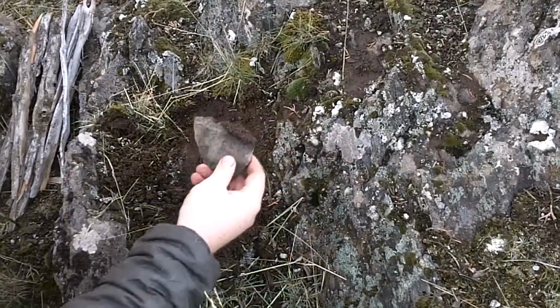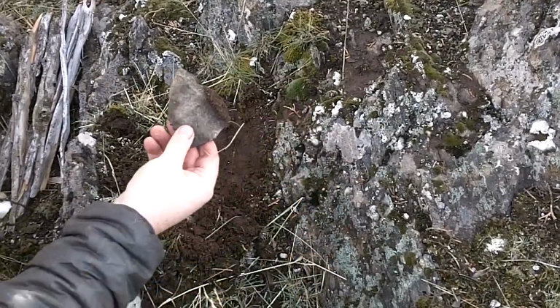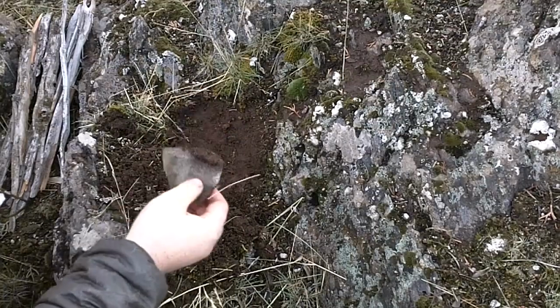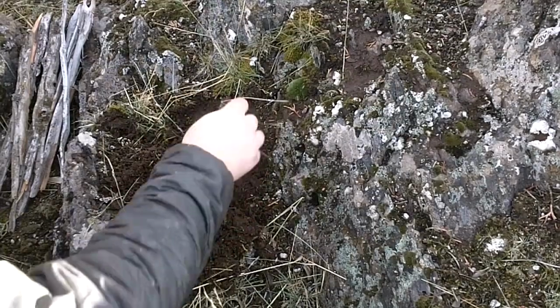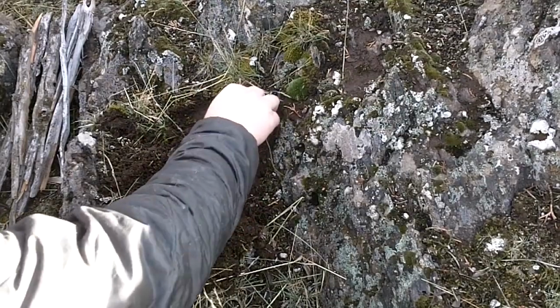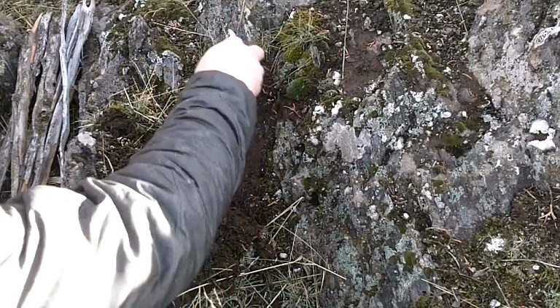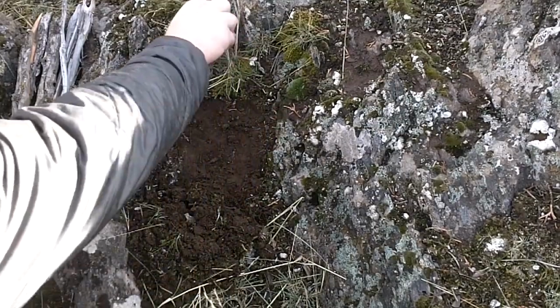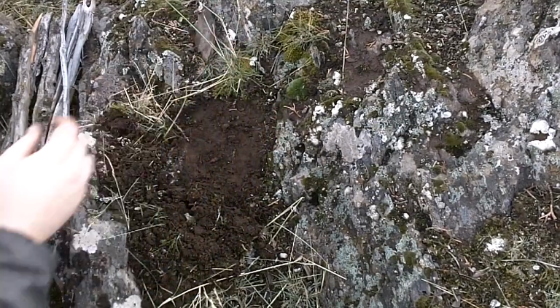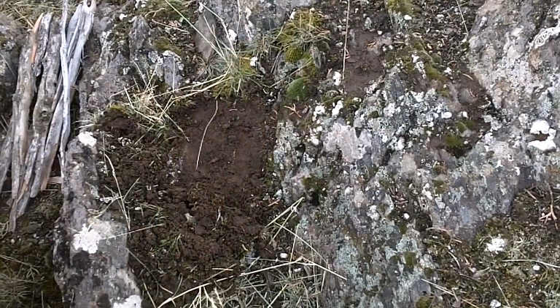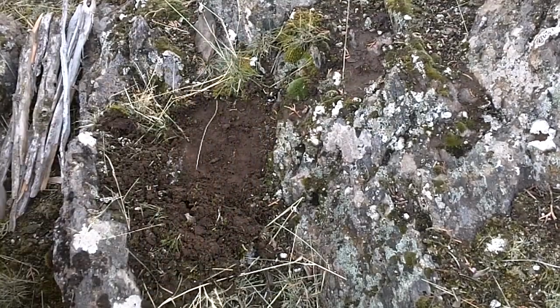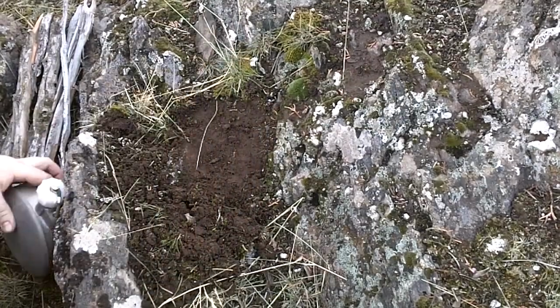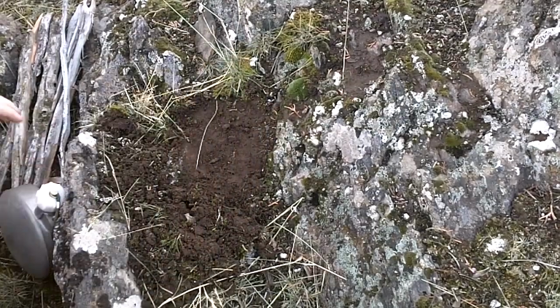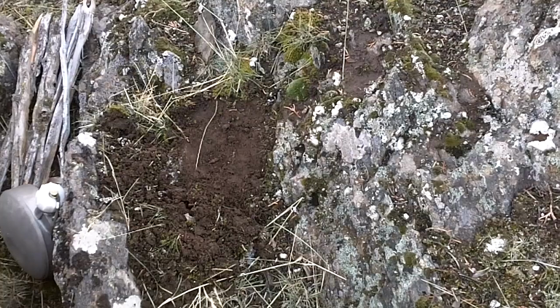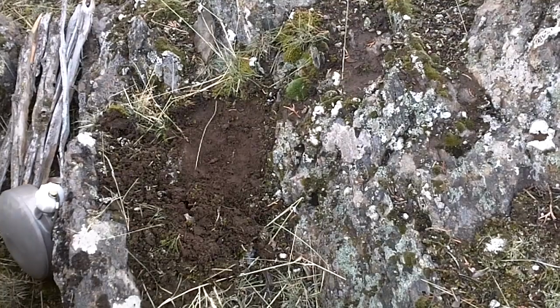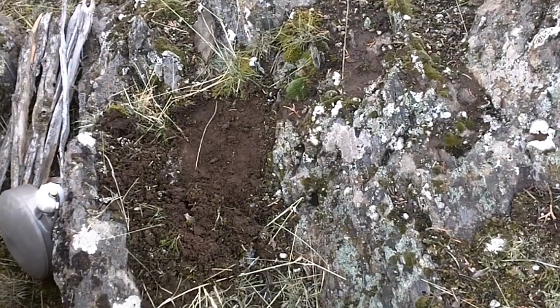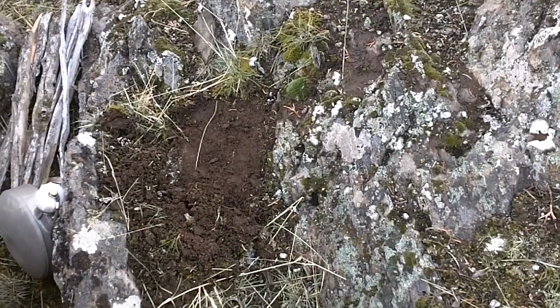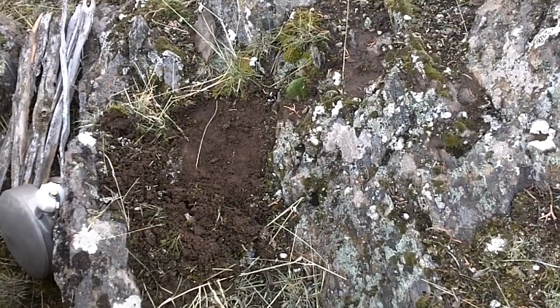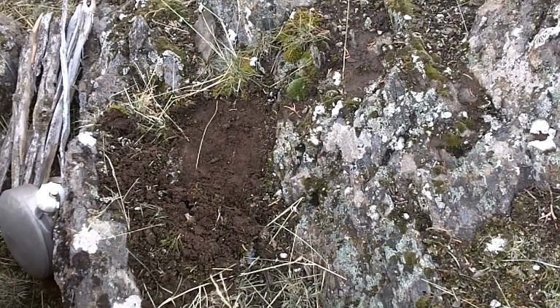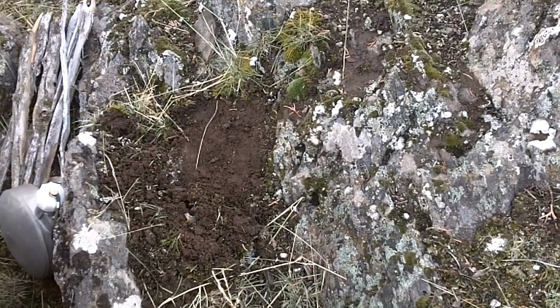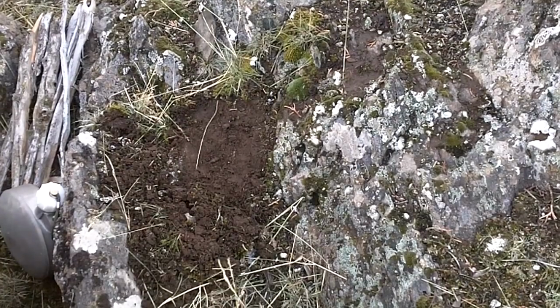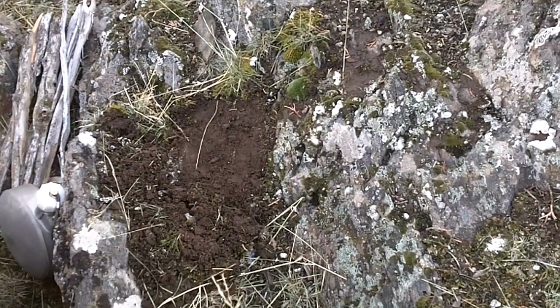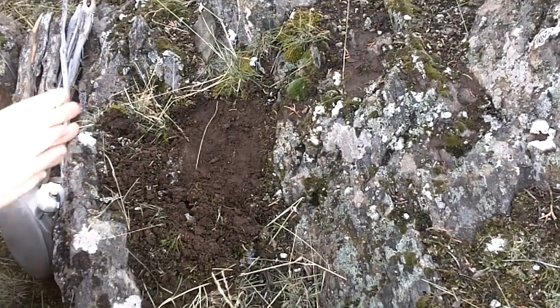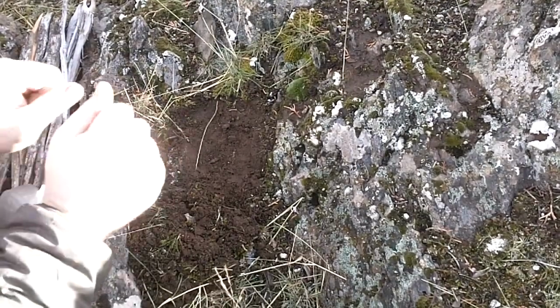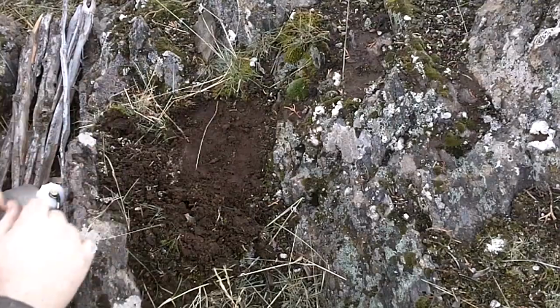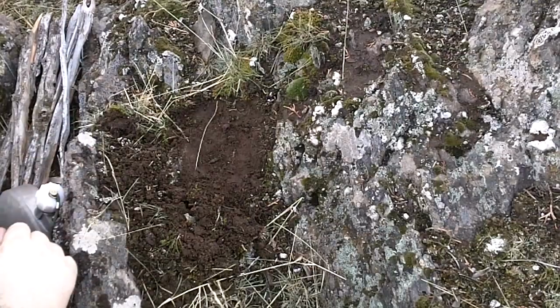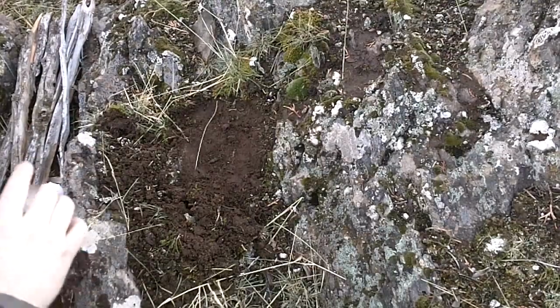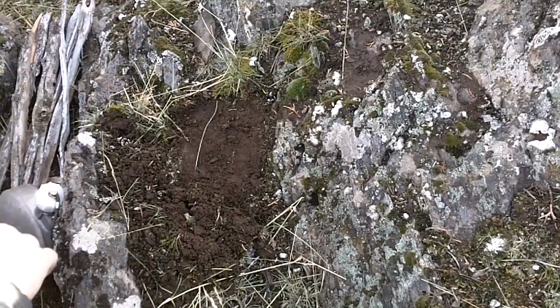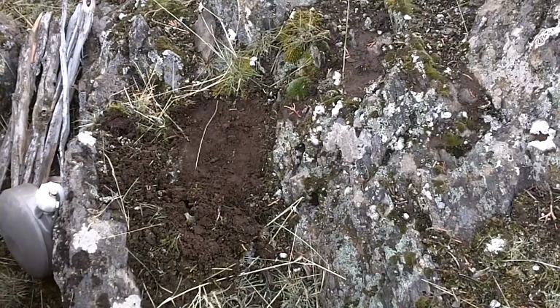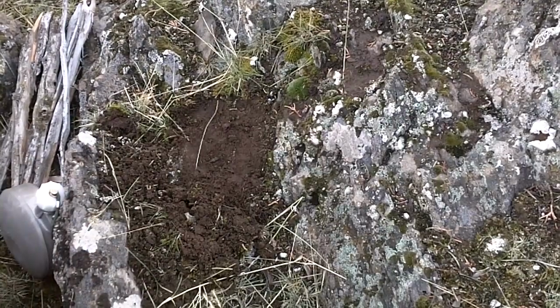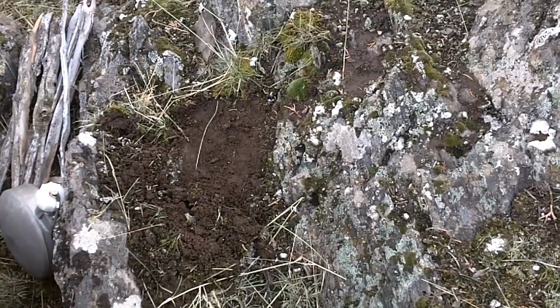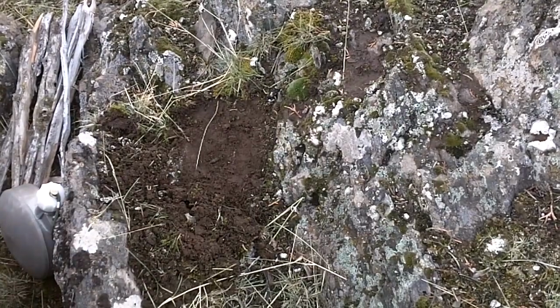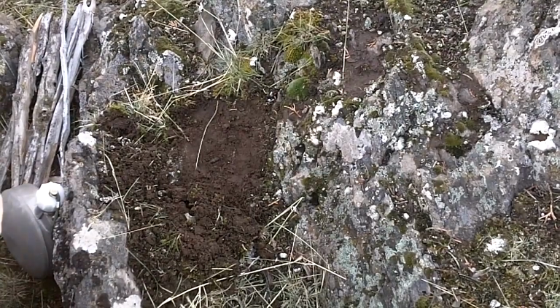I'm just taking a rock, clearing away some of the moss here. All I'm doing is heating up some water for a cup of coffee while I'm out here, giving me a chance to warm up my hands and to try a new tinder system.